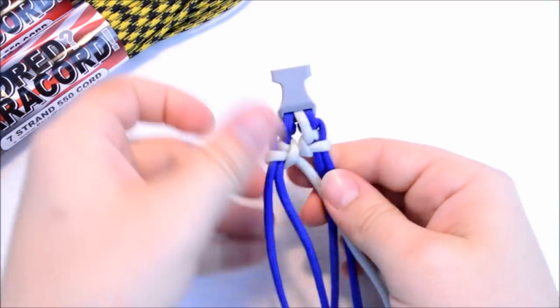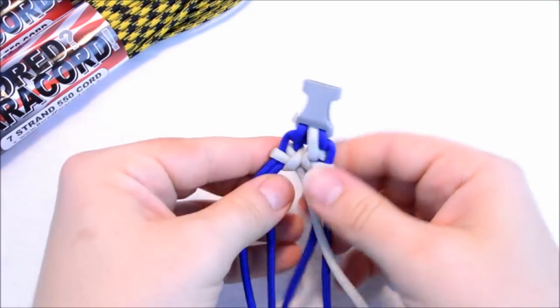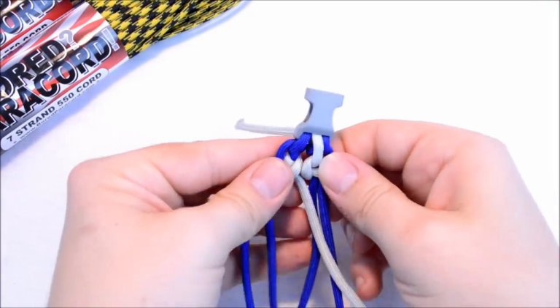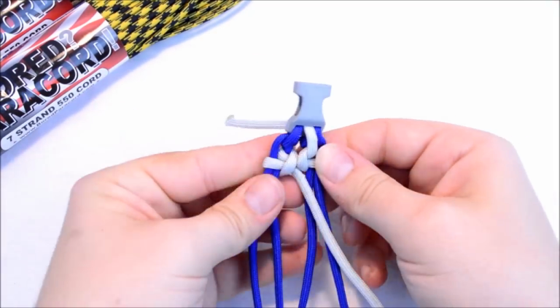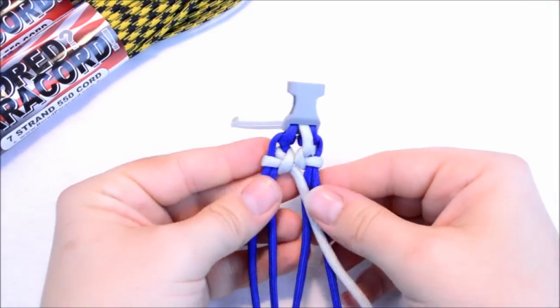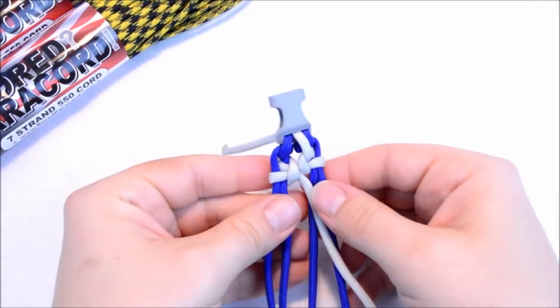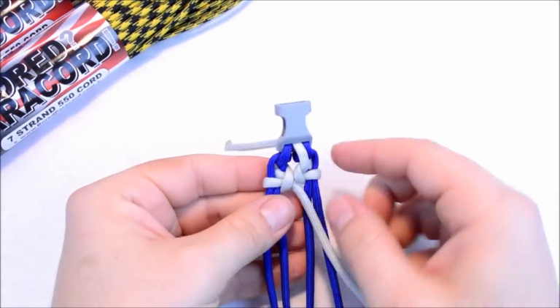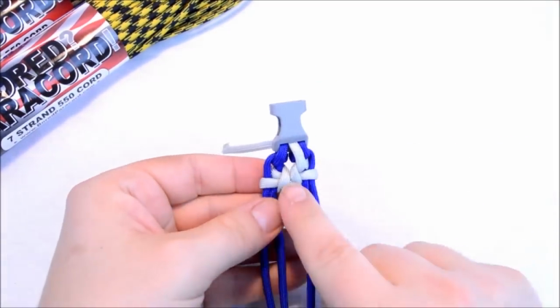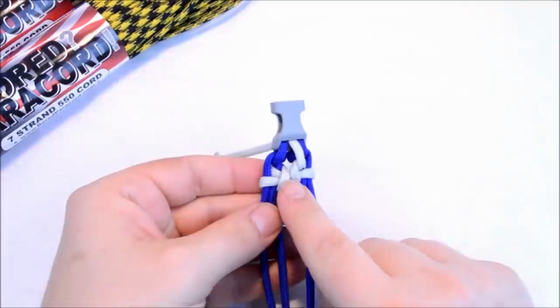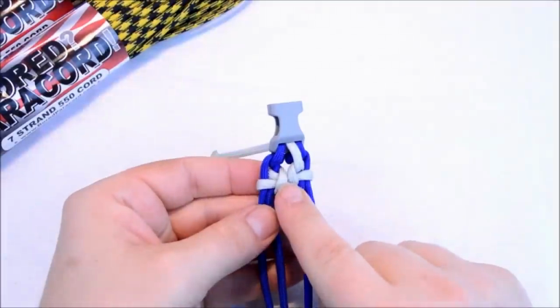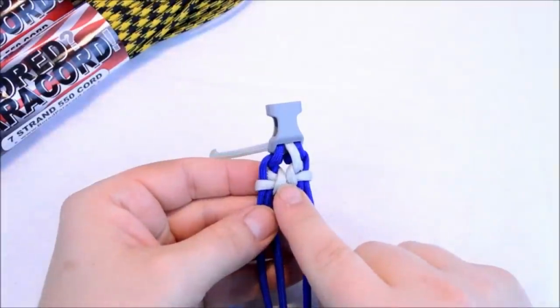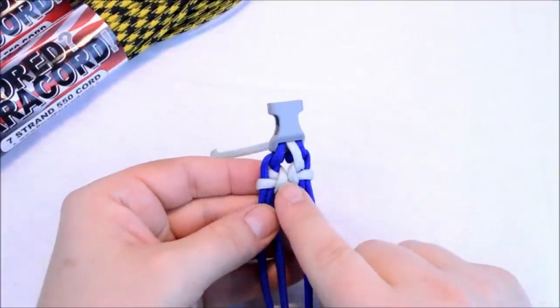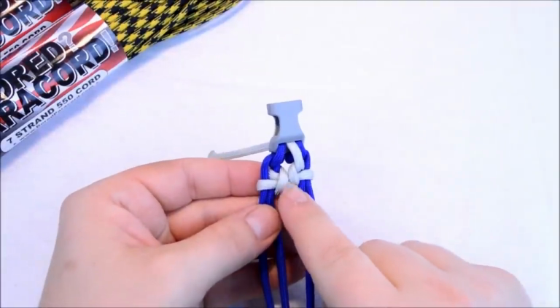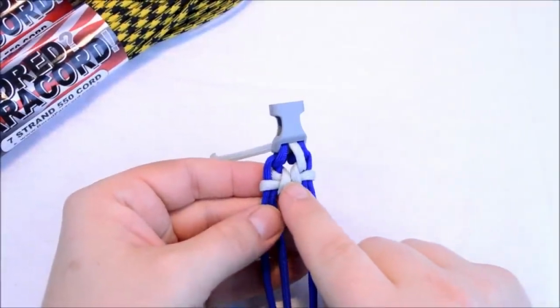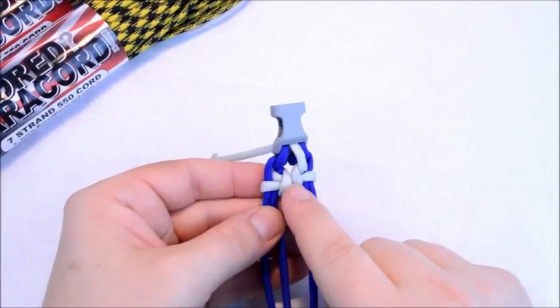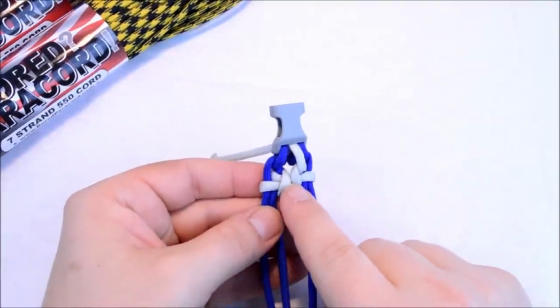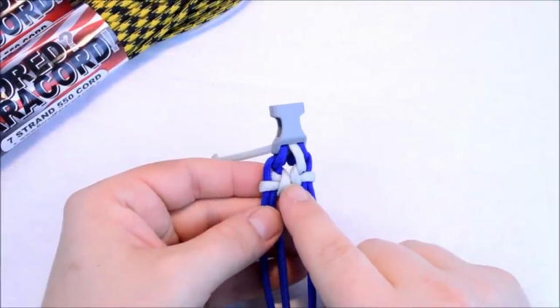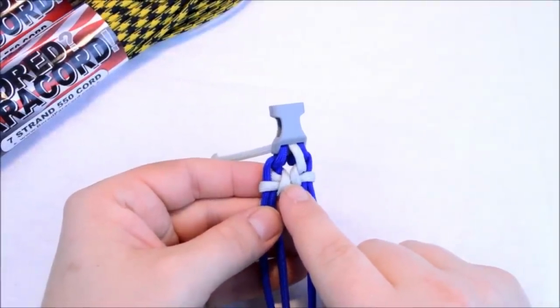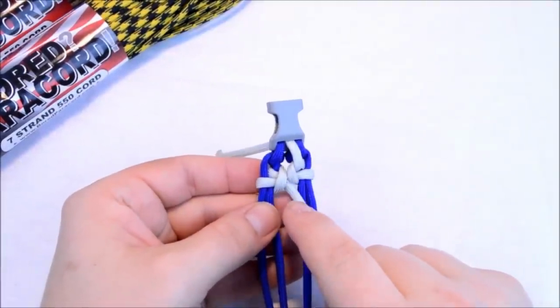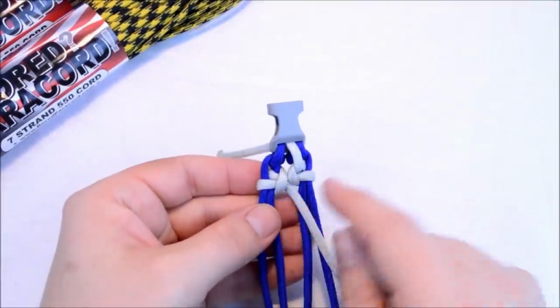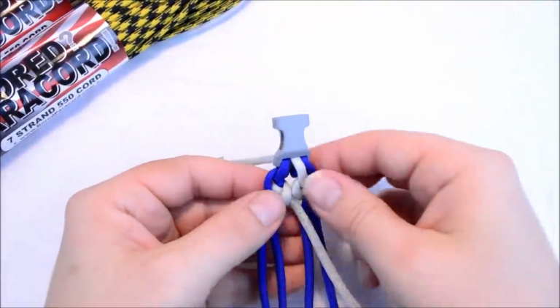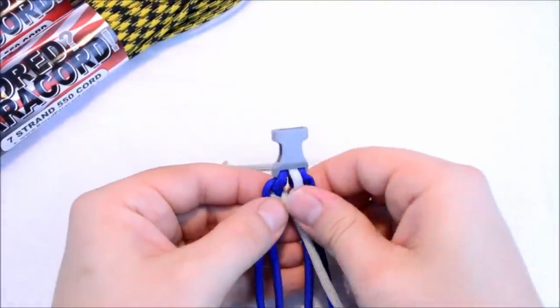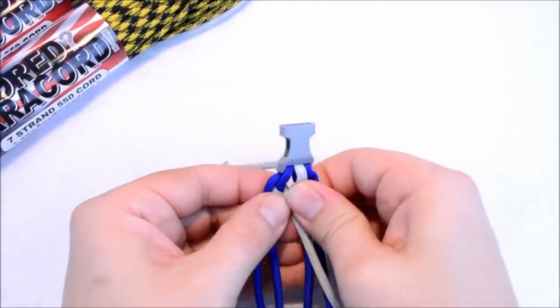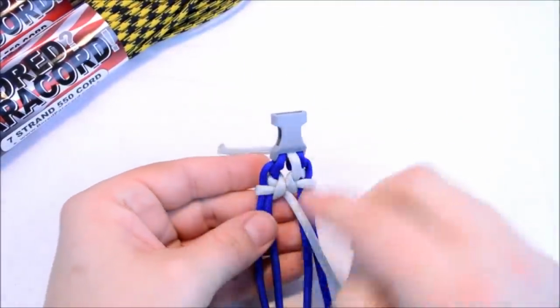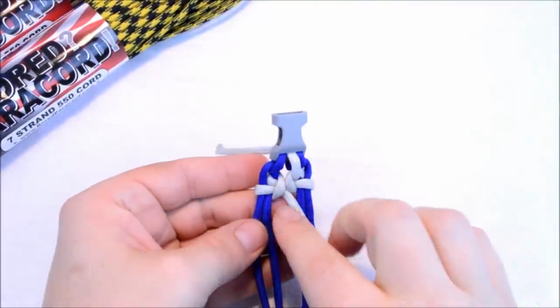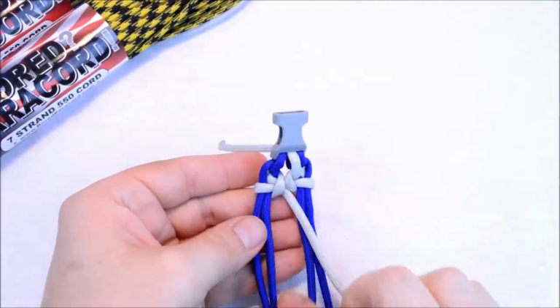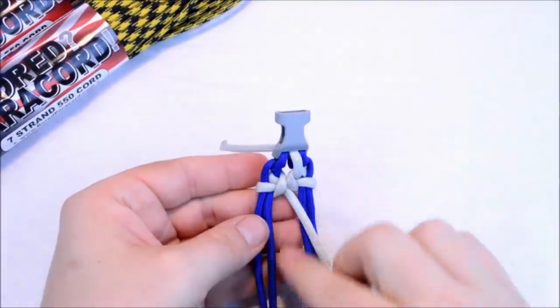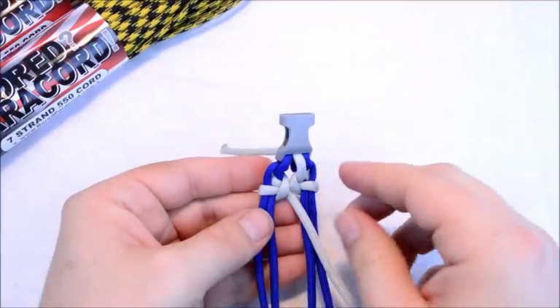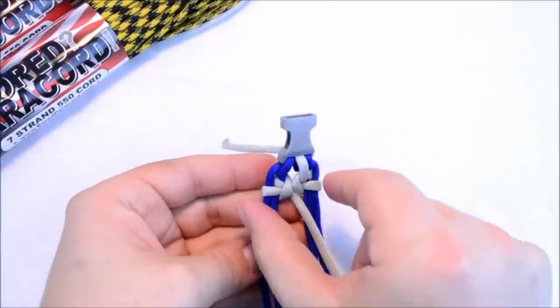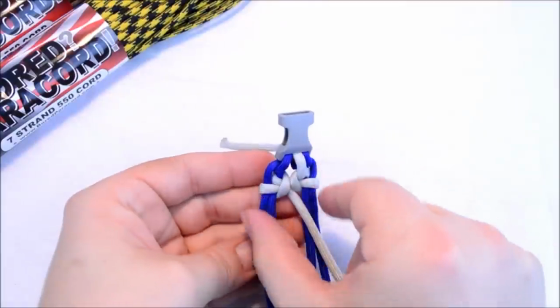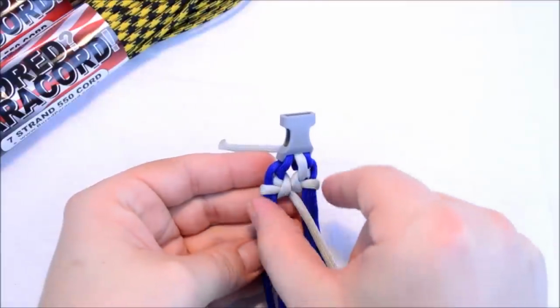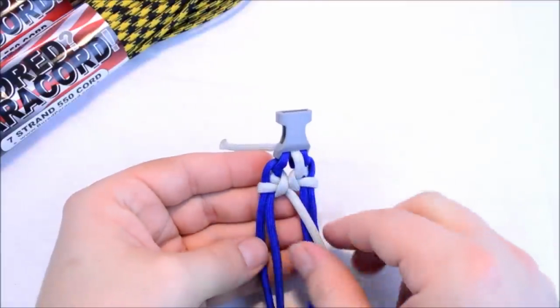Just work out your slack. Now what you're looking for is these two bridges here — those should be touching. And that's what's going to fill in this gap for you and keep it nice and even.